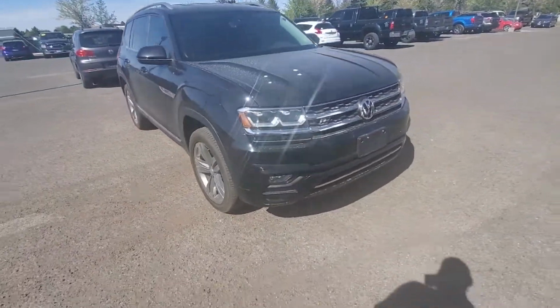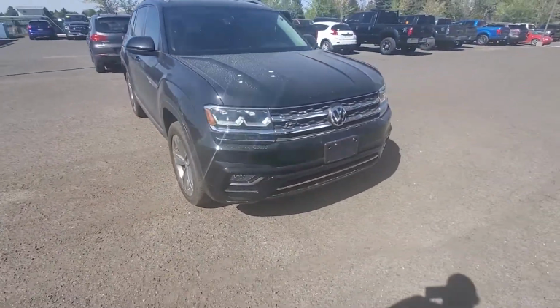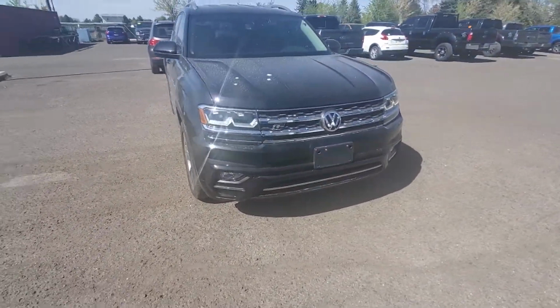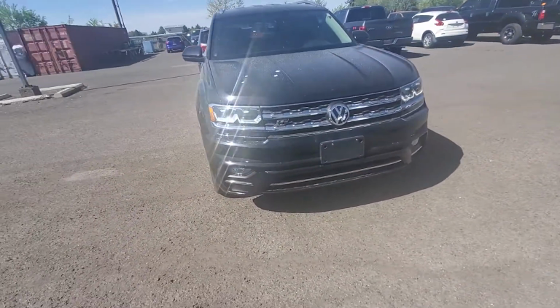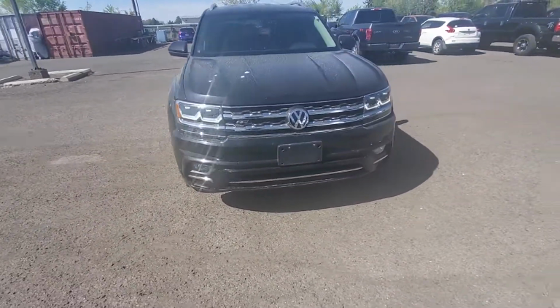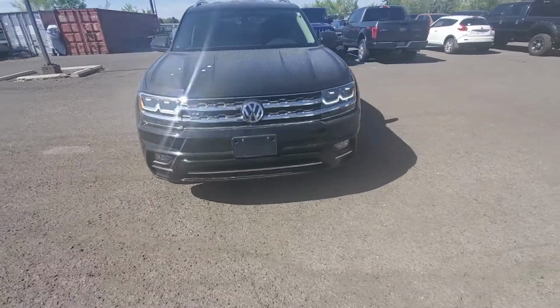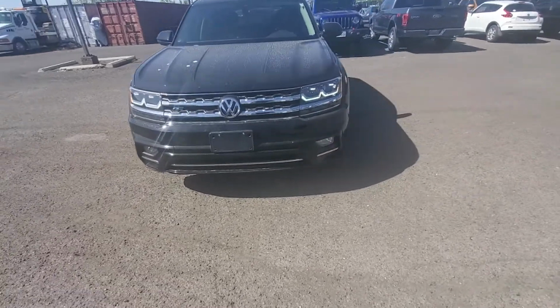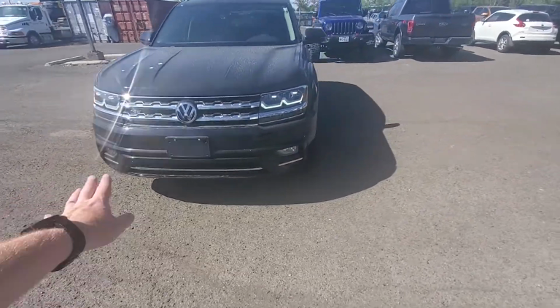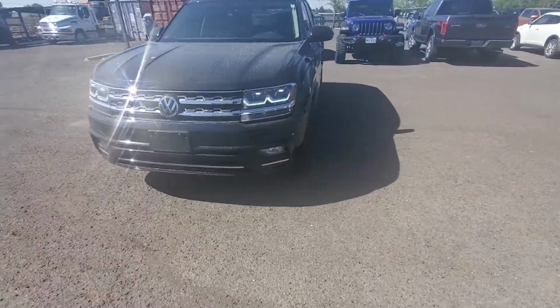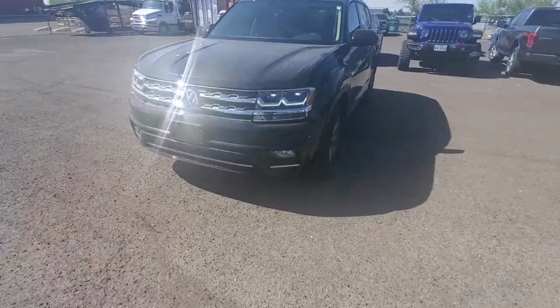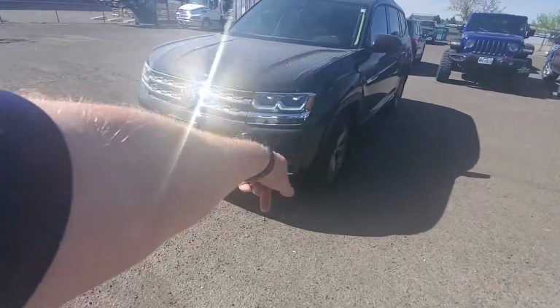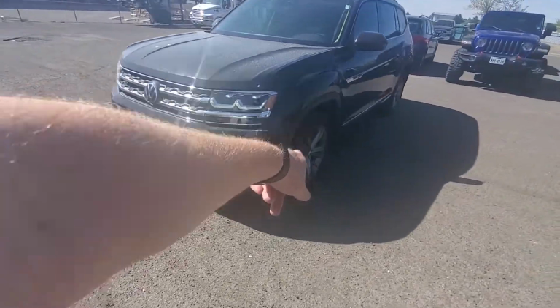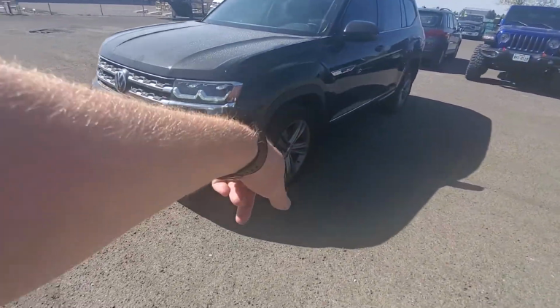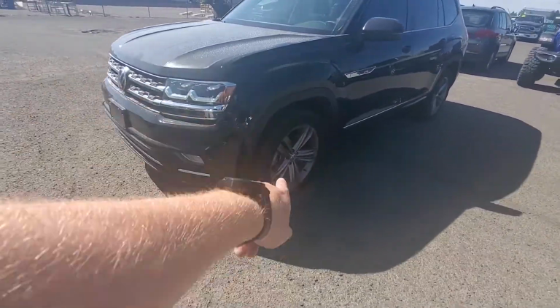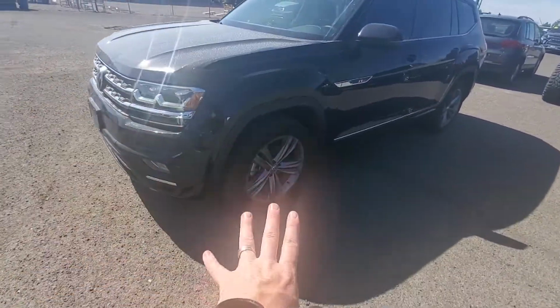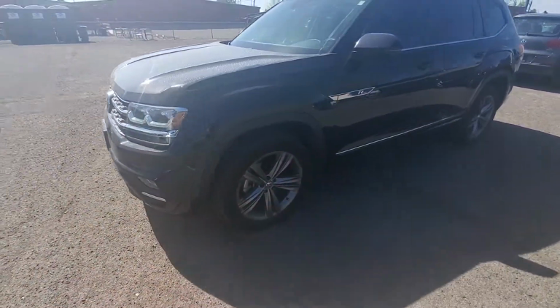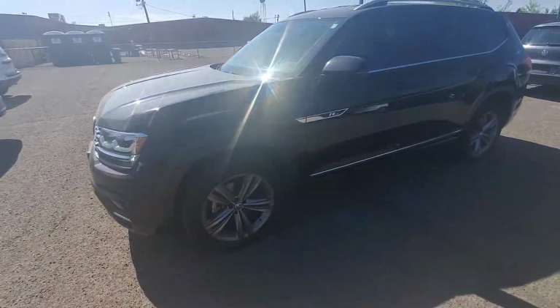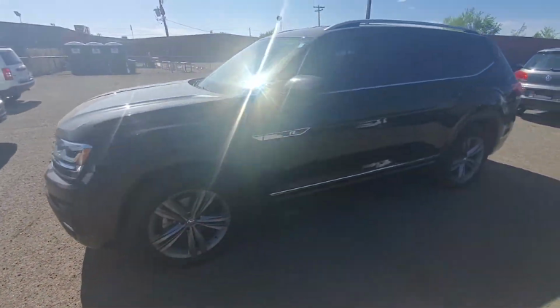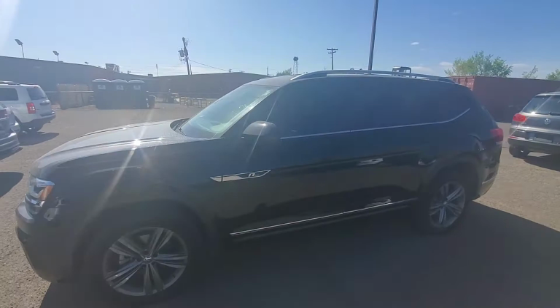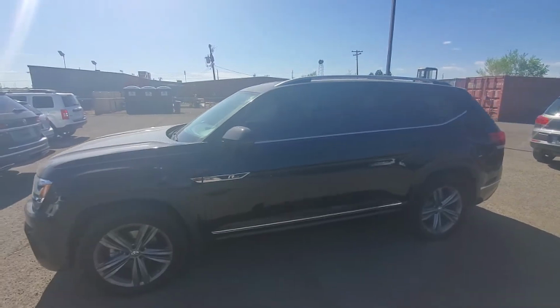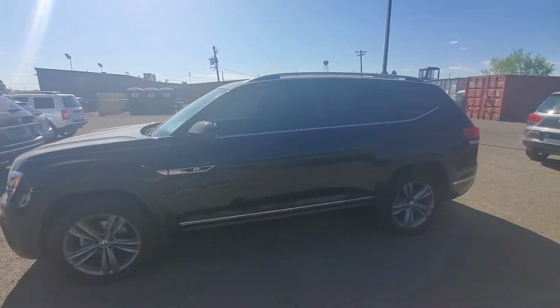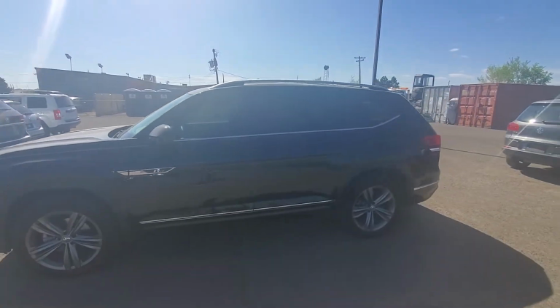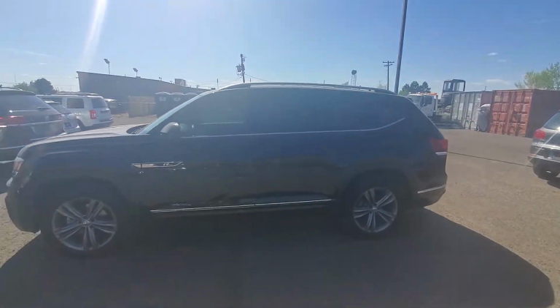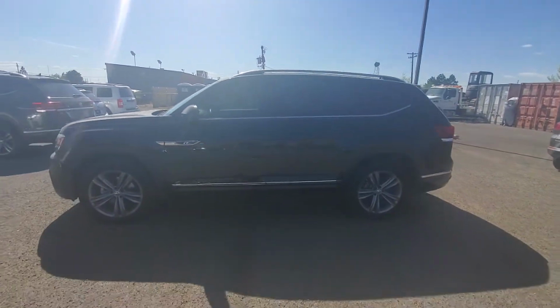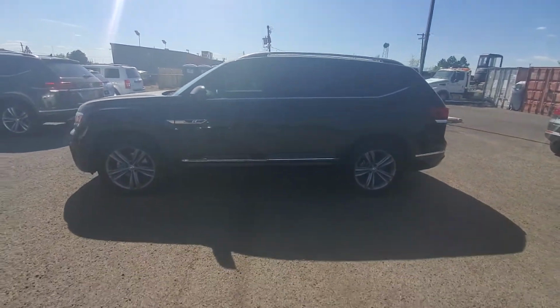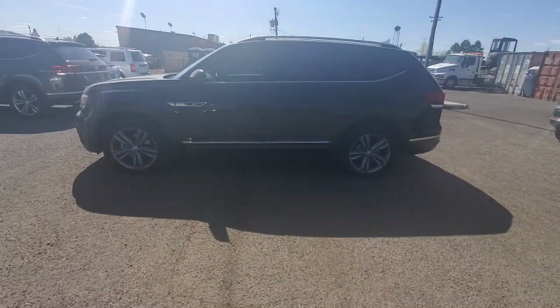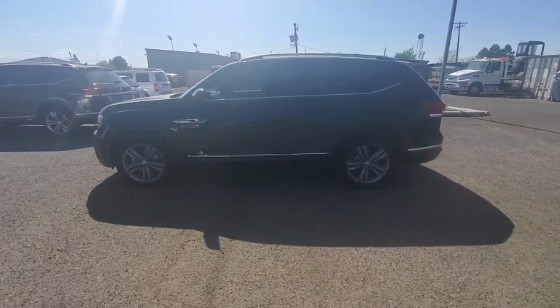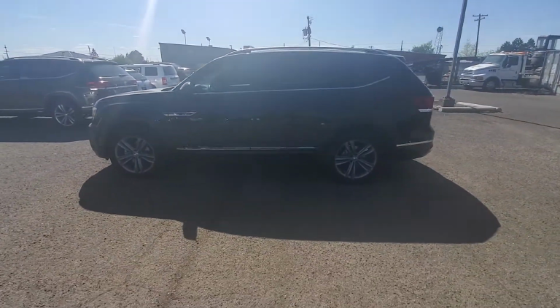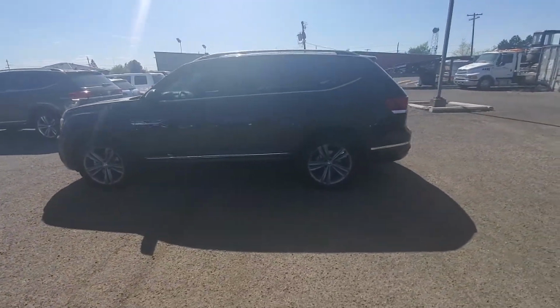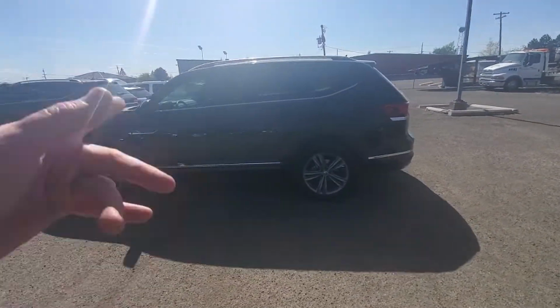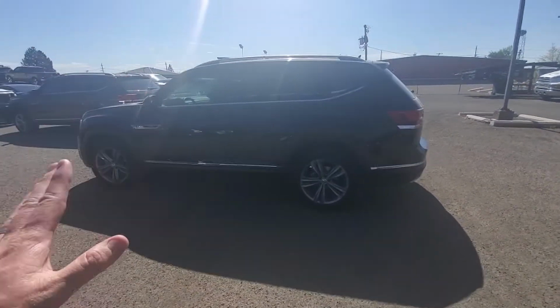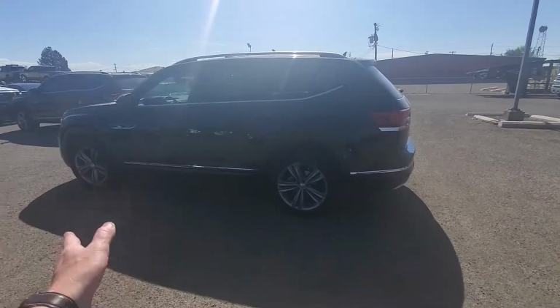The R-Line looks awesome. You've got the fog lights, and the R-Line wheels look super sharp. It is the black on black.